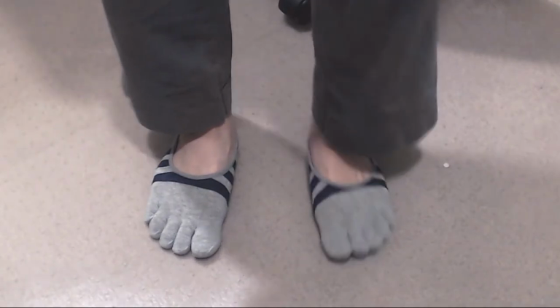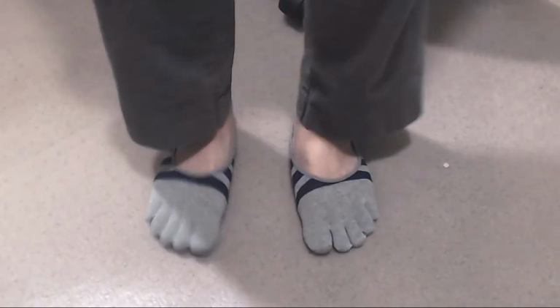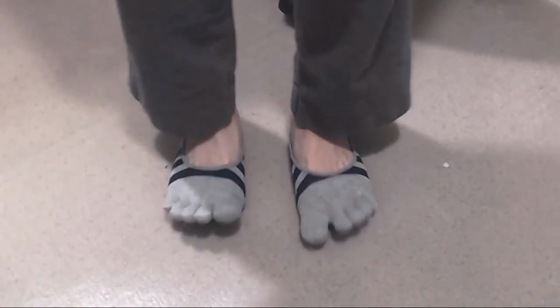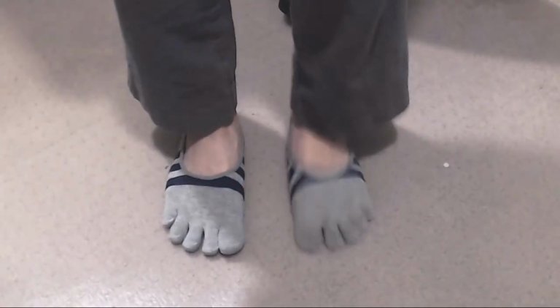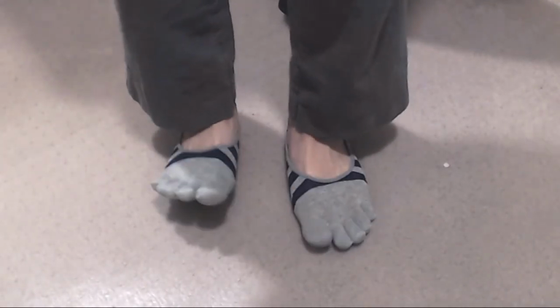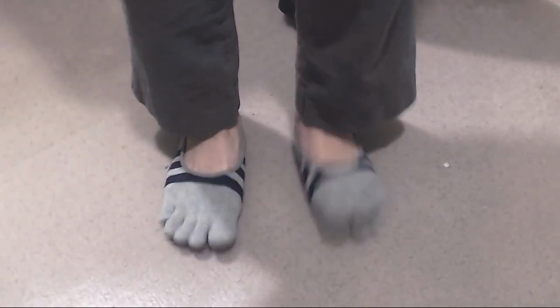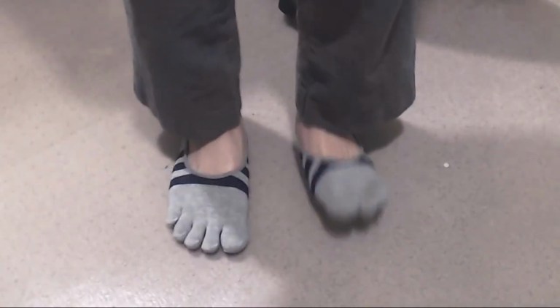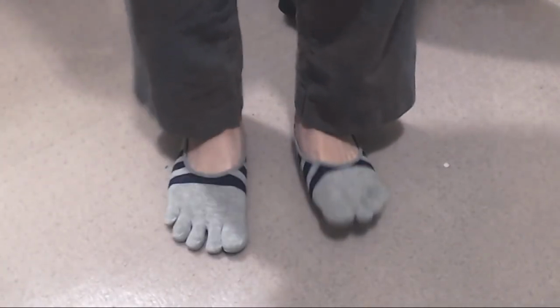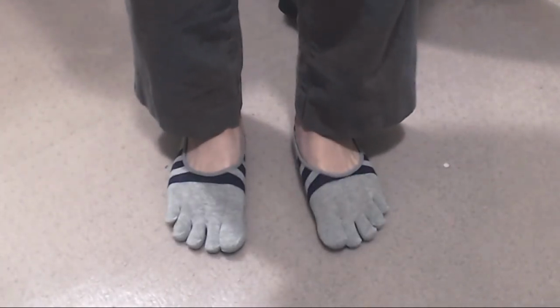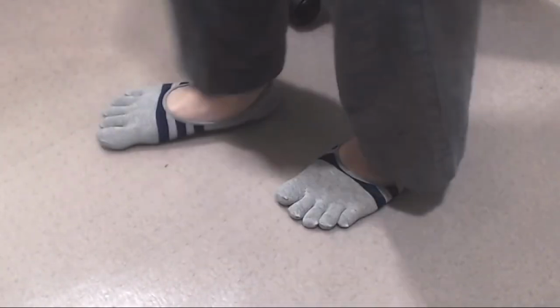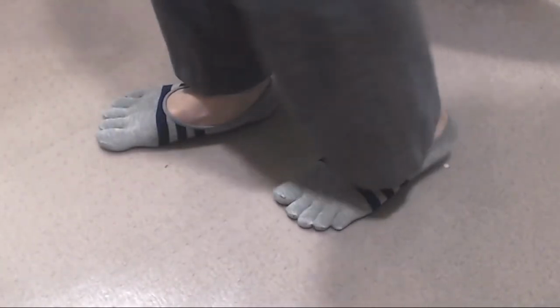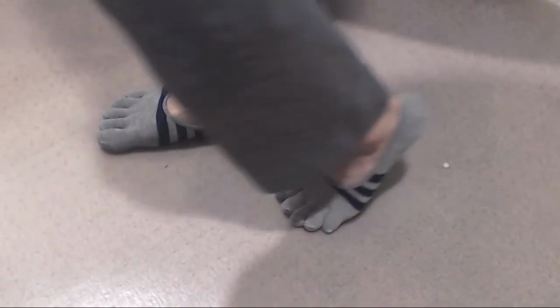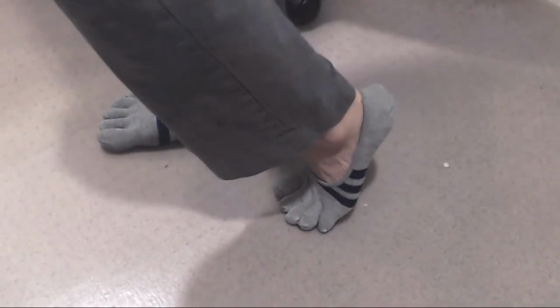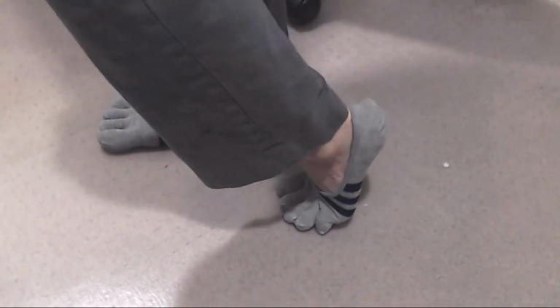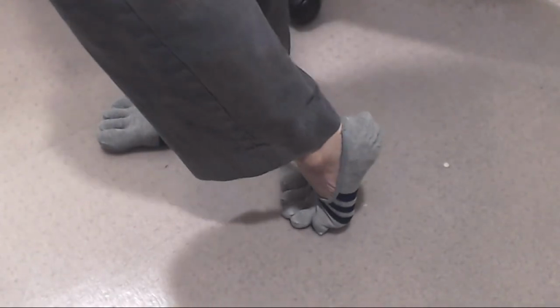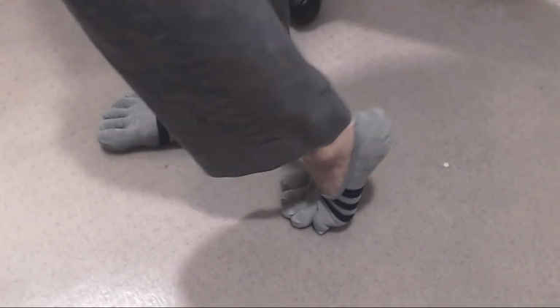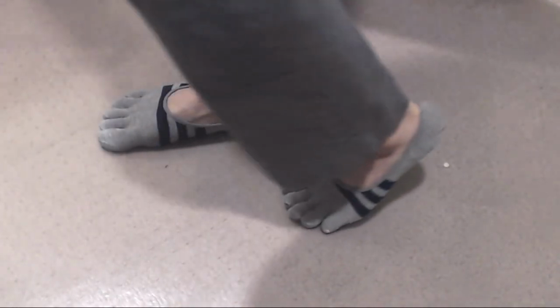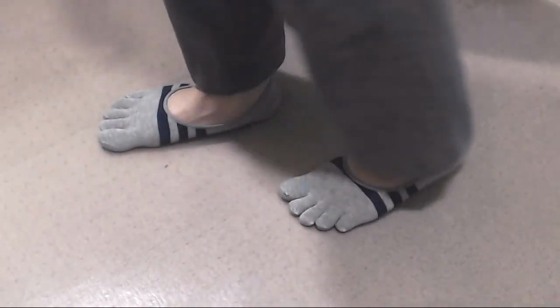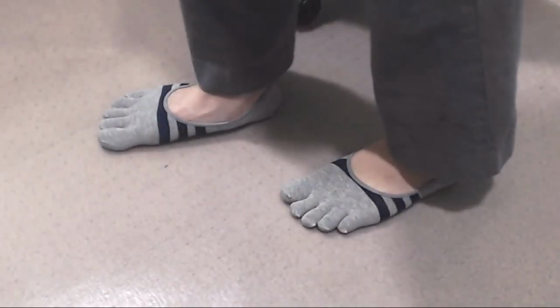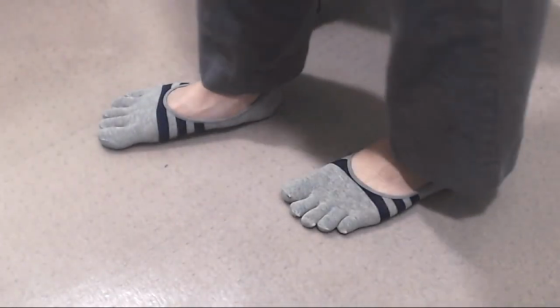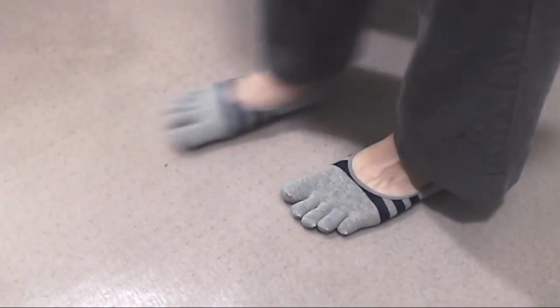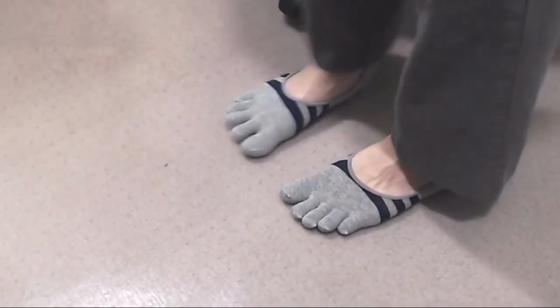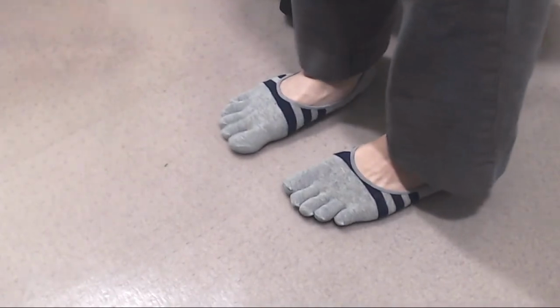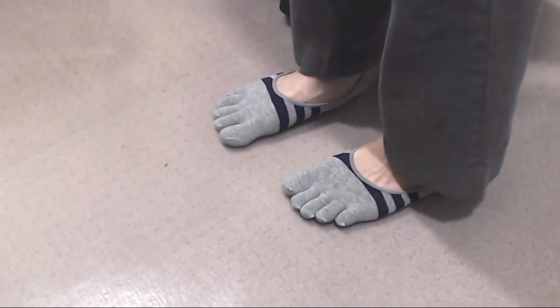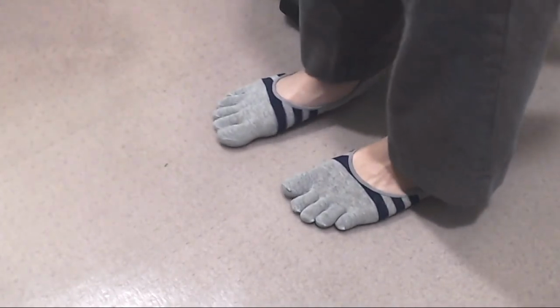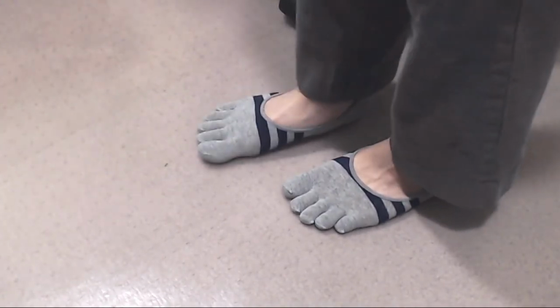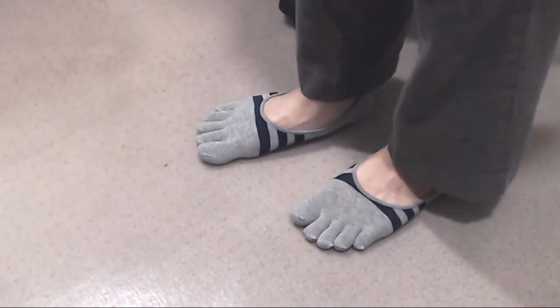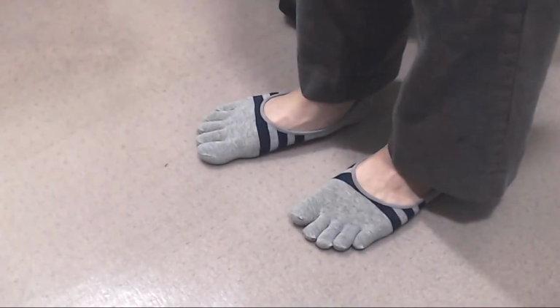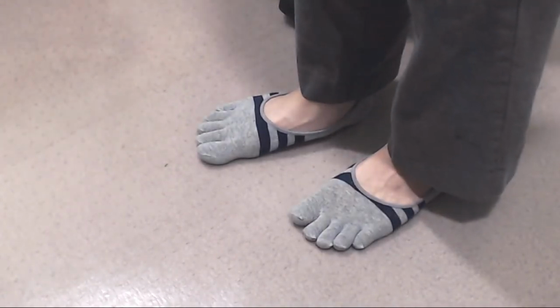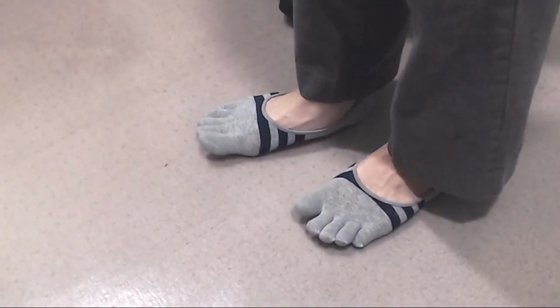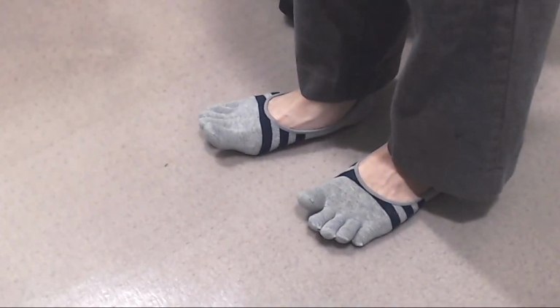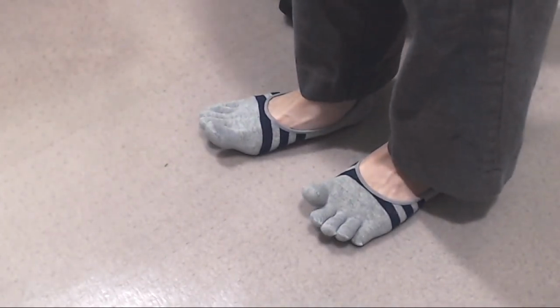However, I like these socks for what they are, and would recommend them for folks who don't want to go barefoot in their toe shoes. I hope you enjoyed this review. You can ask me any questions in the comments, and I'll put a link to the product in the description below. Don't forget to subscribe to my channel, and join me next time.